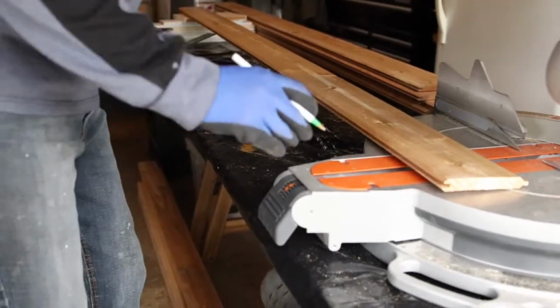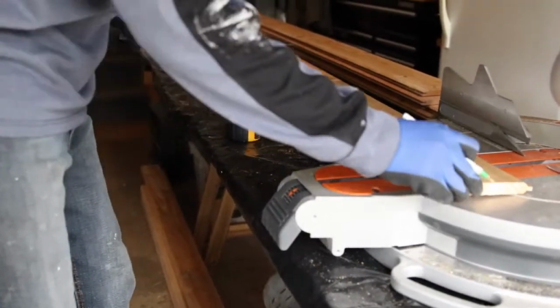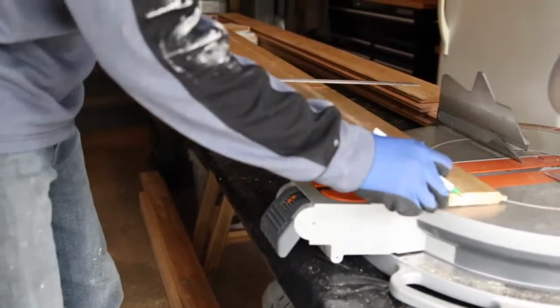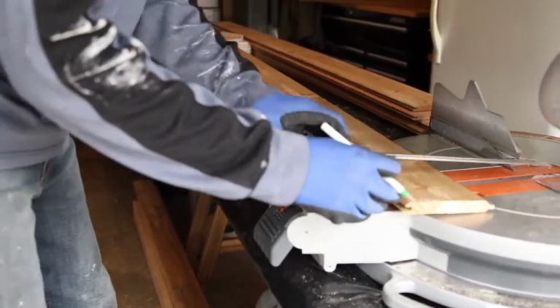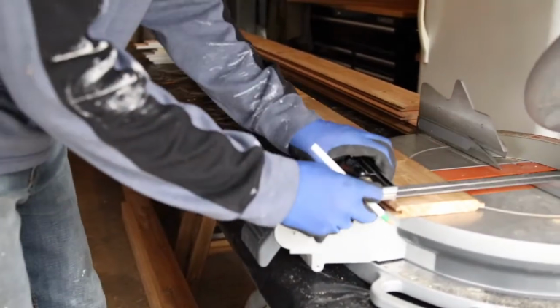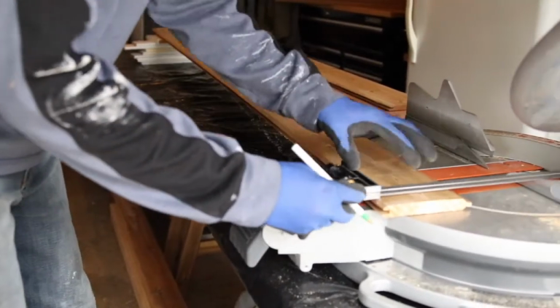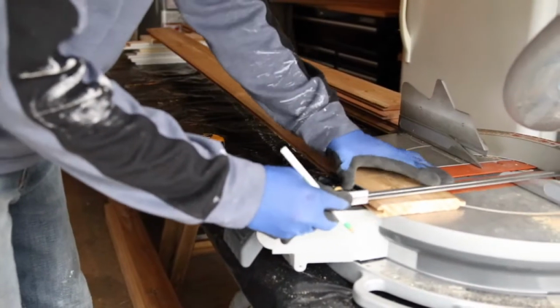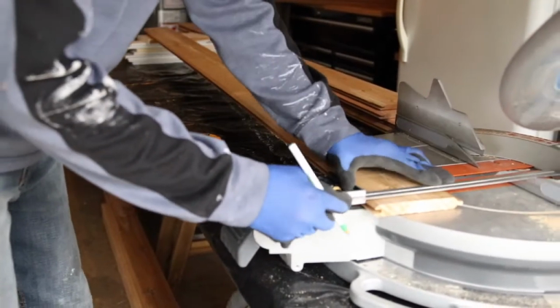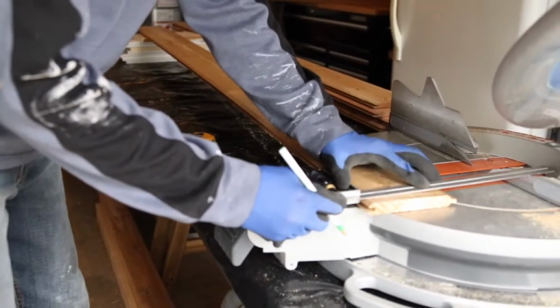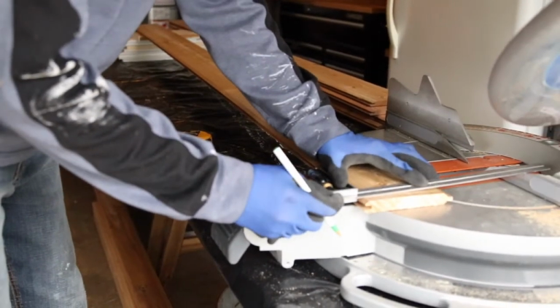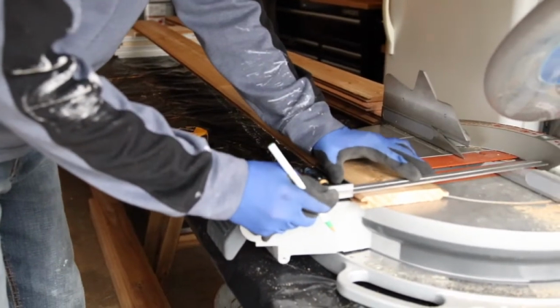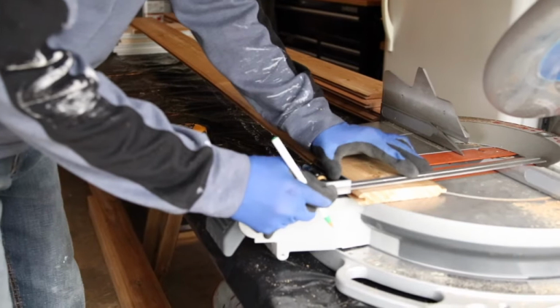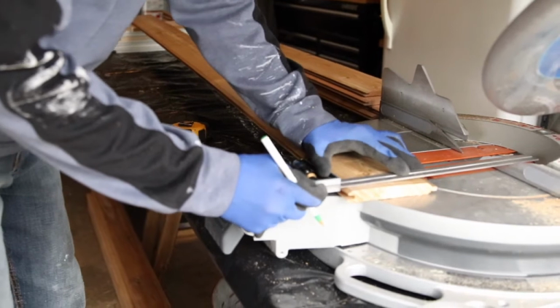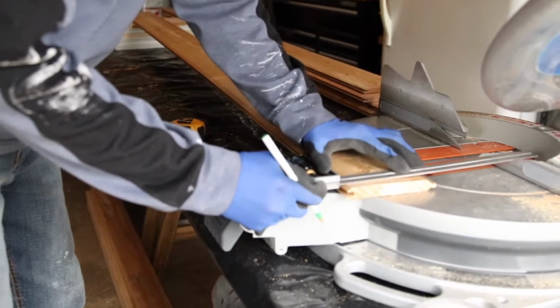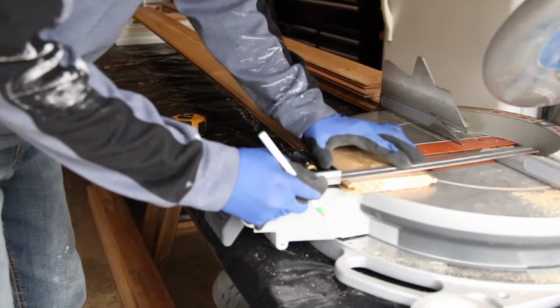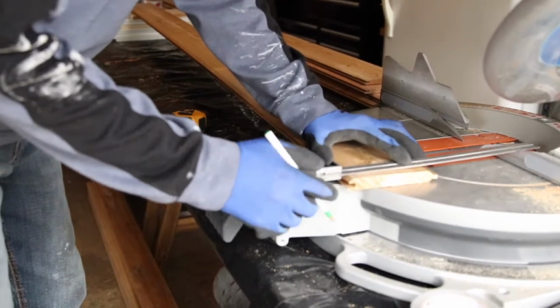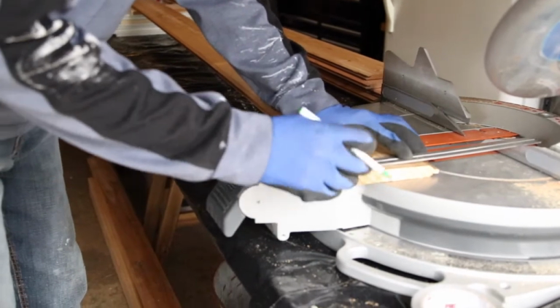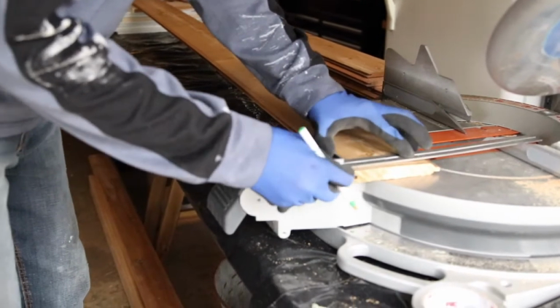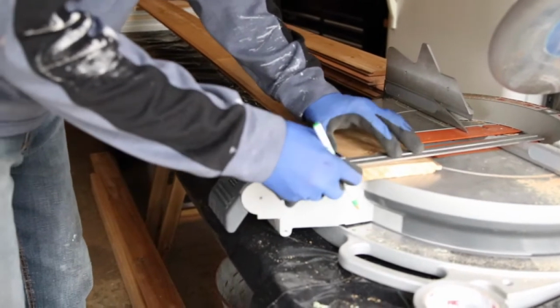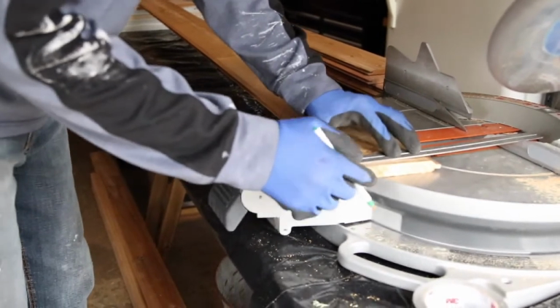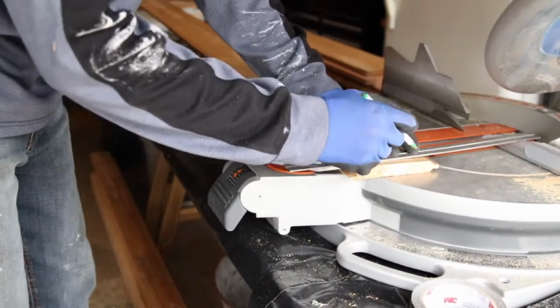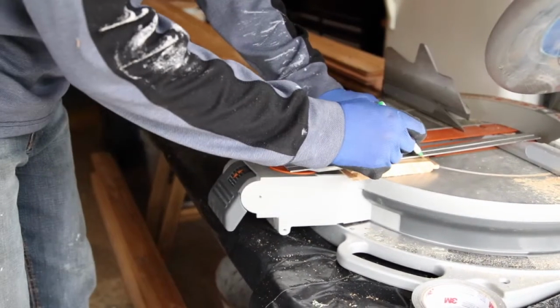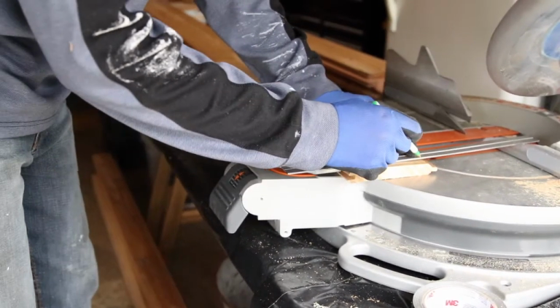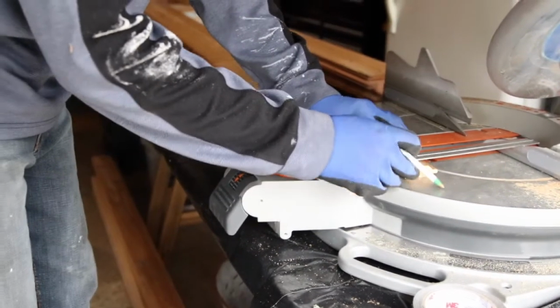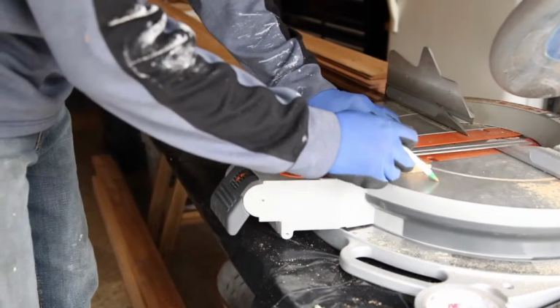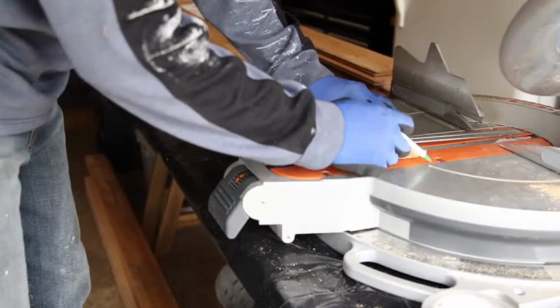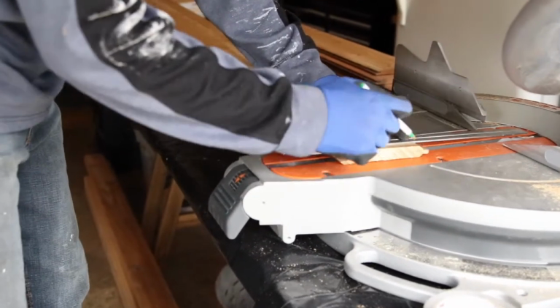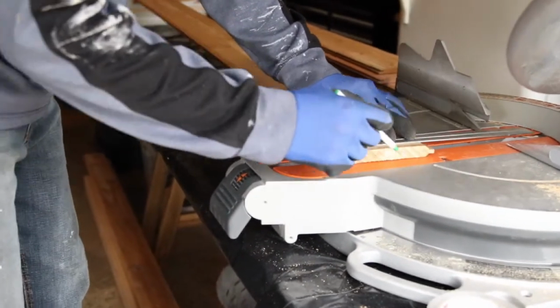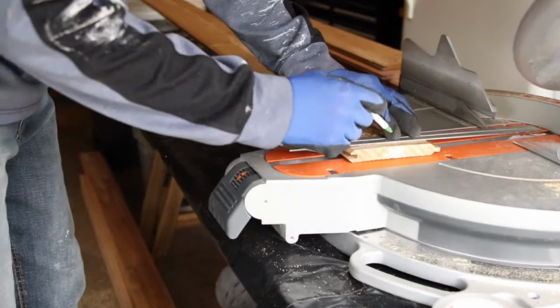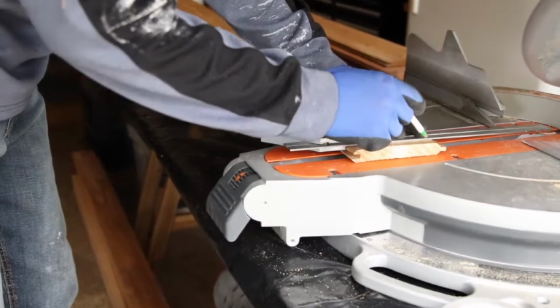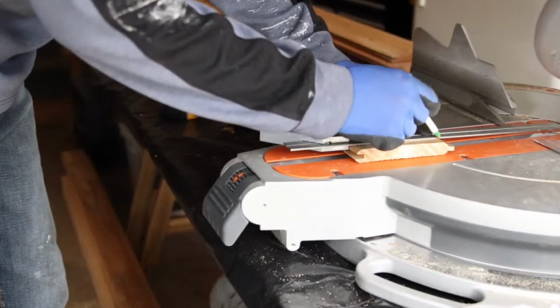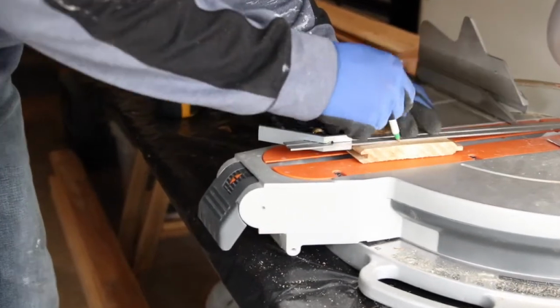We've been wanting to put a garden in our yard for years, but because we live in a forested area with a lot of wildlife, we've been kind of discouraged. But this year we decided it would be fun to try a planter box.